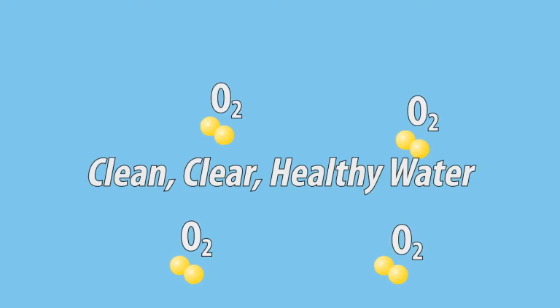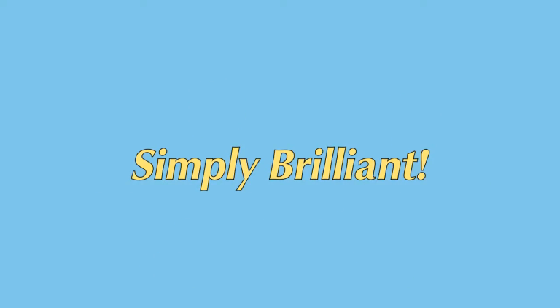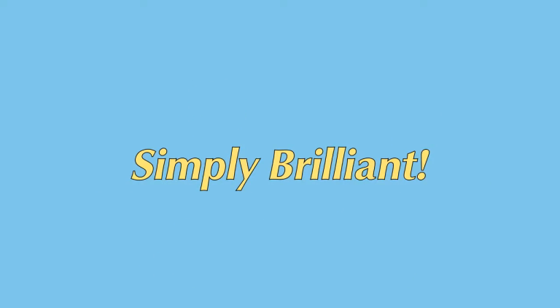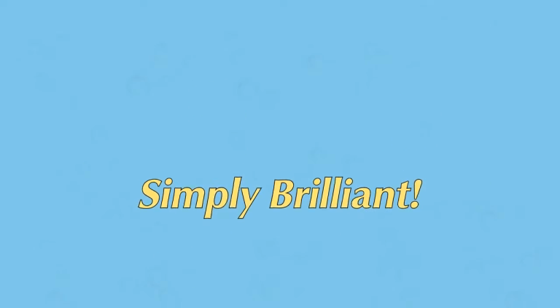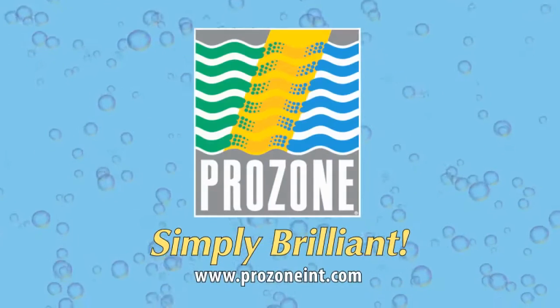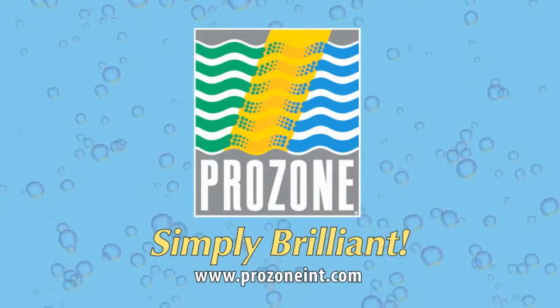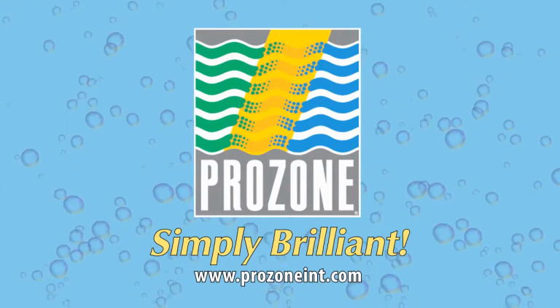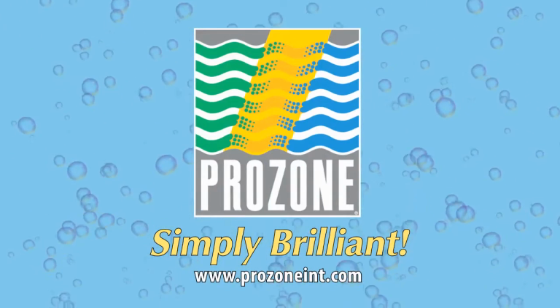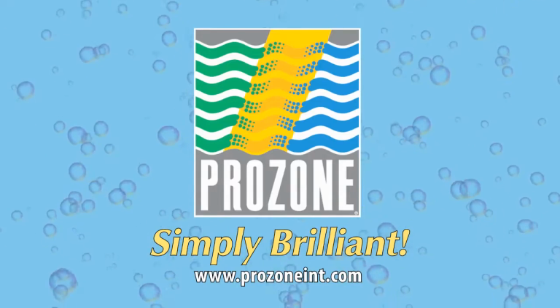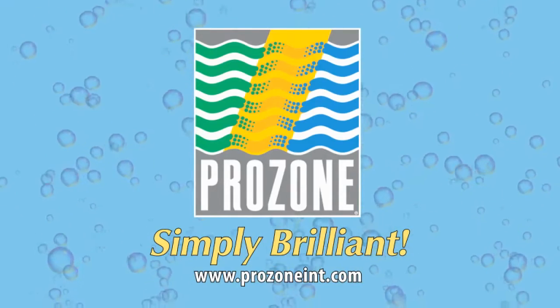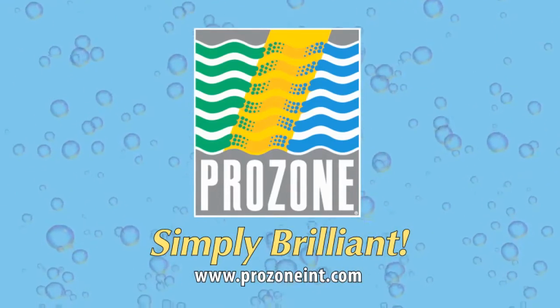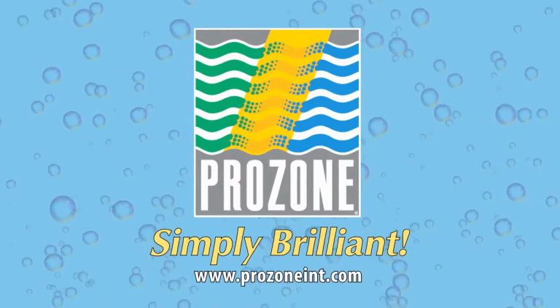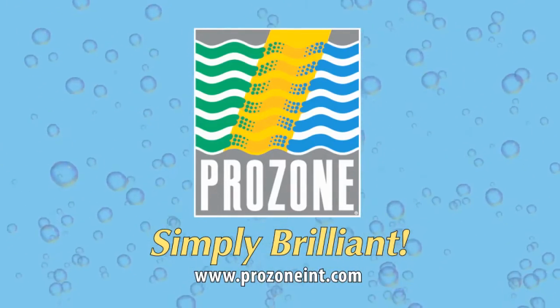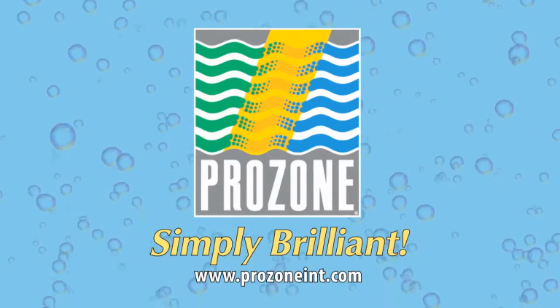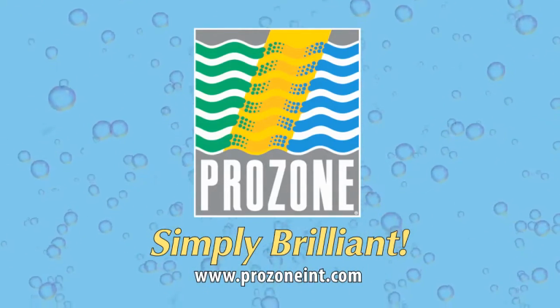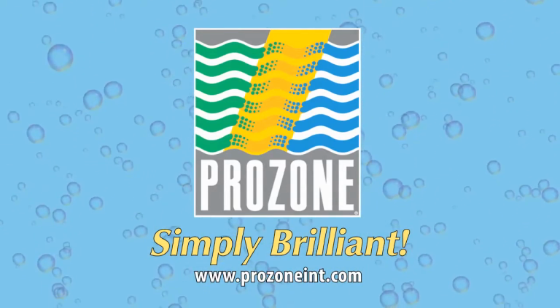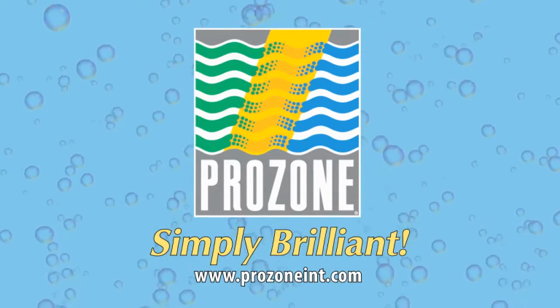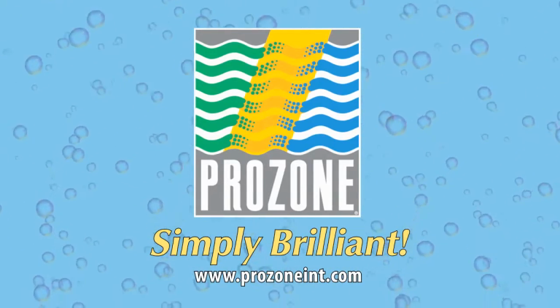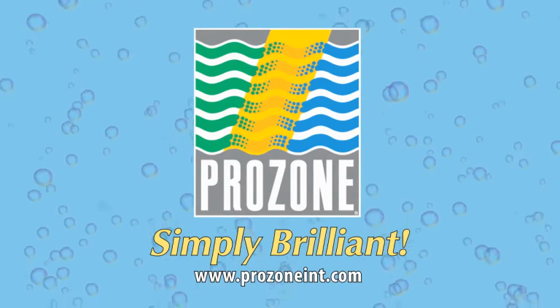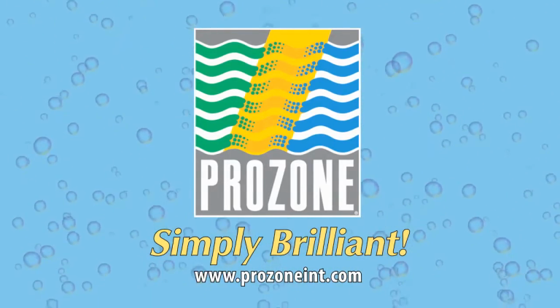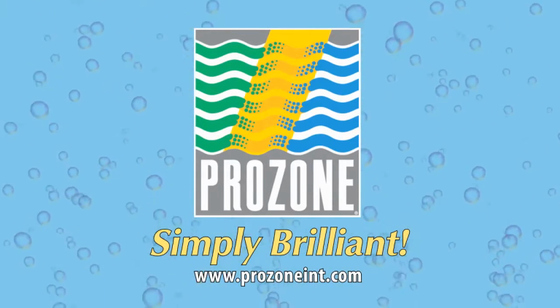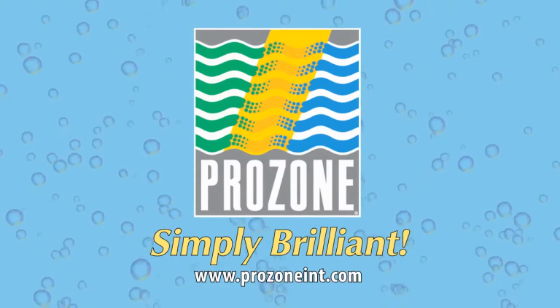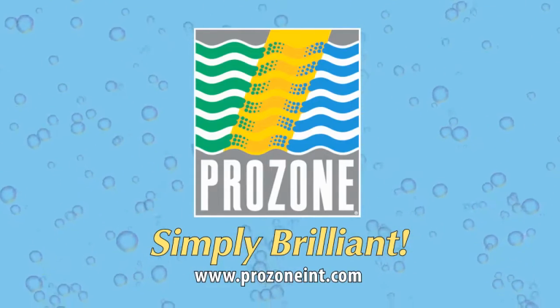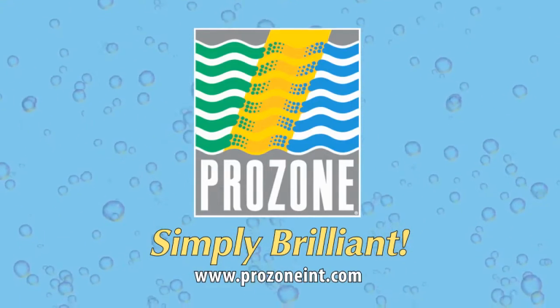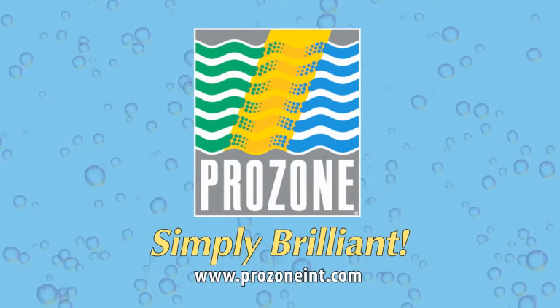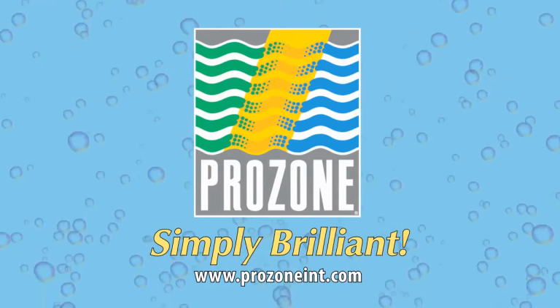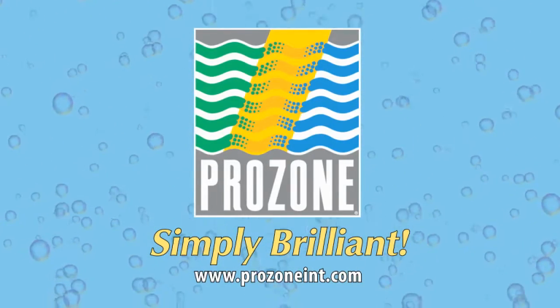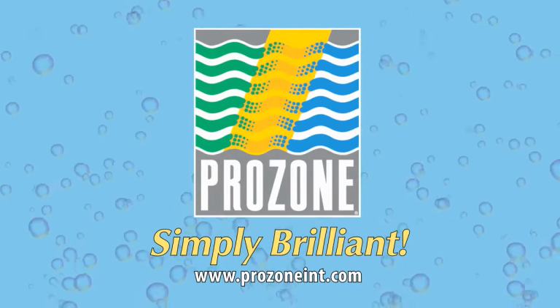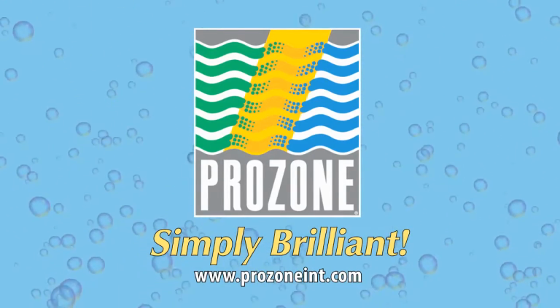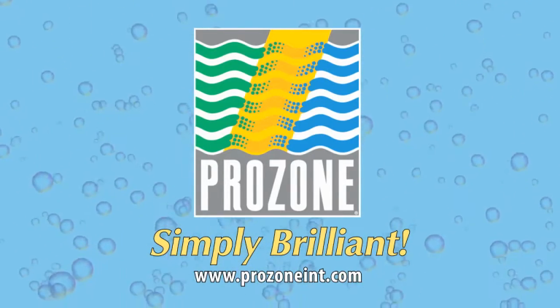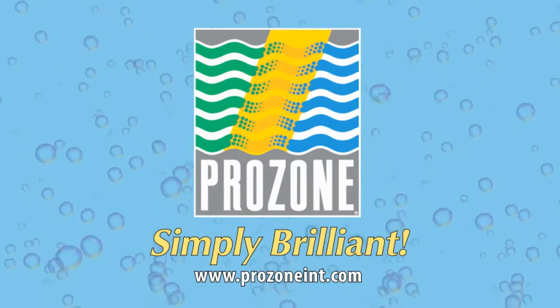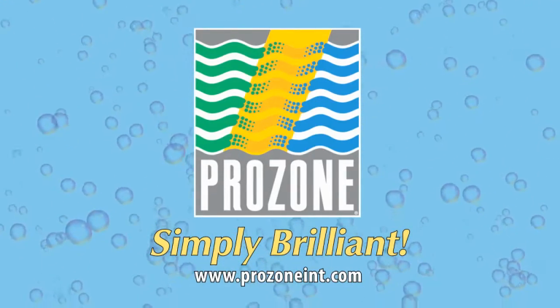Simply brilliant. By Prozone, makers of the original and most innovative patented advanced oxidation process system on the market.